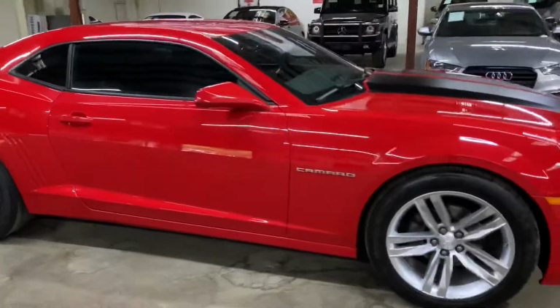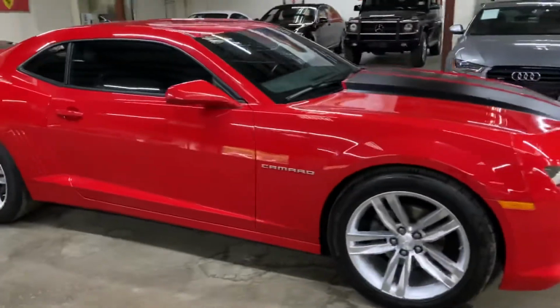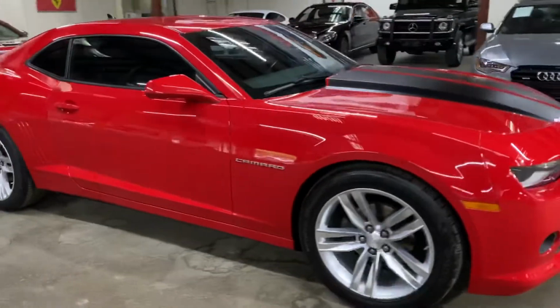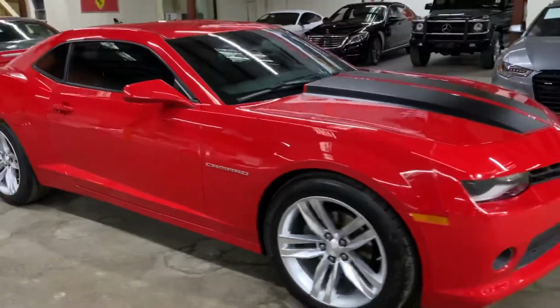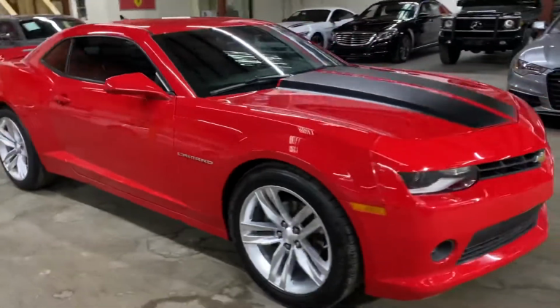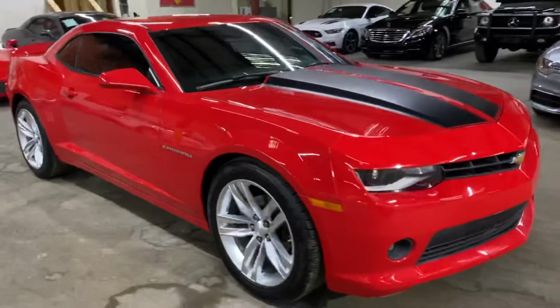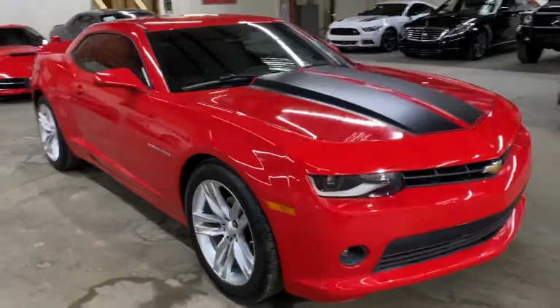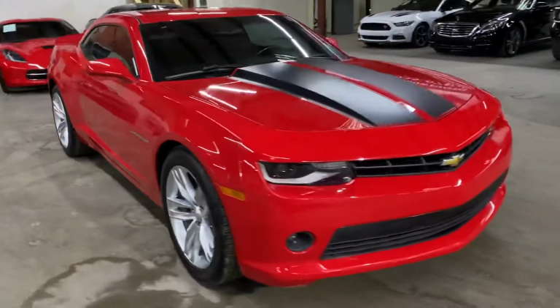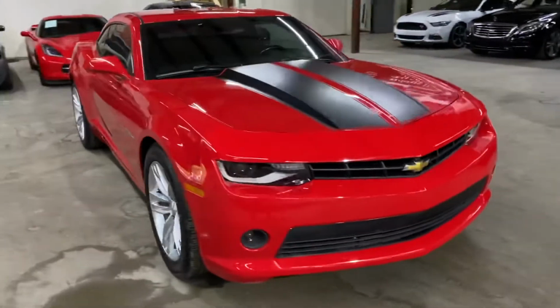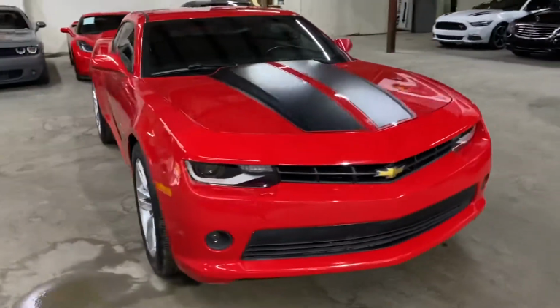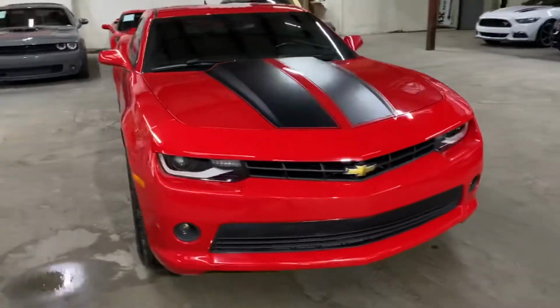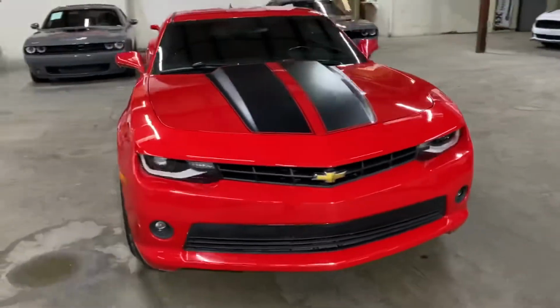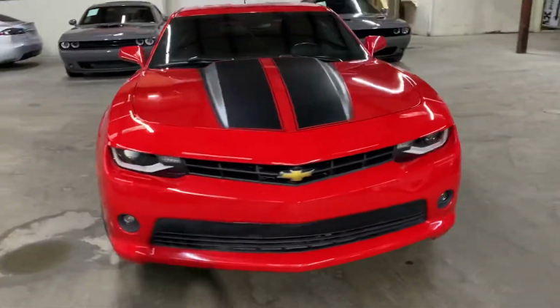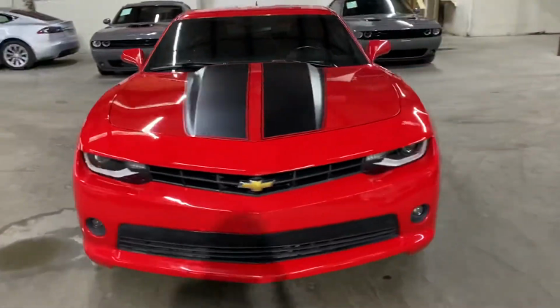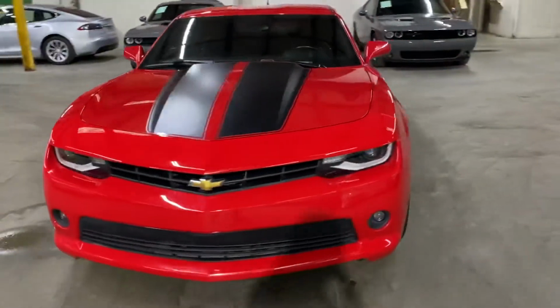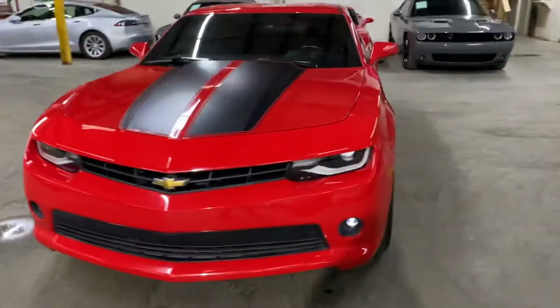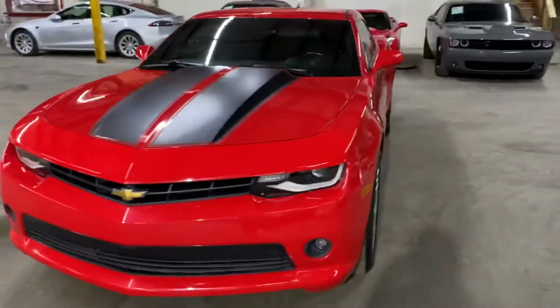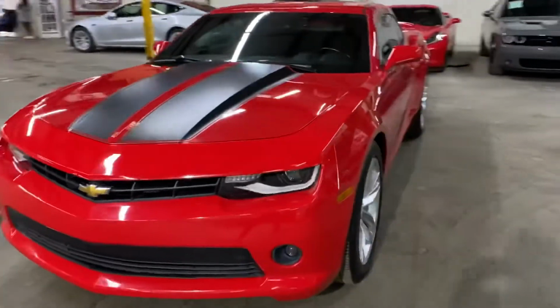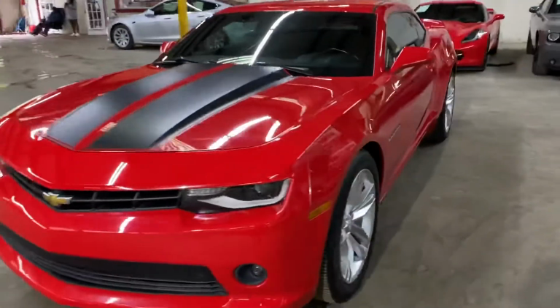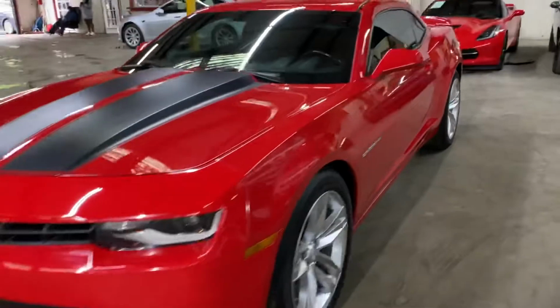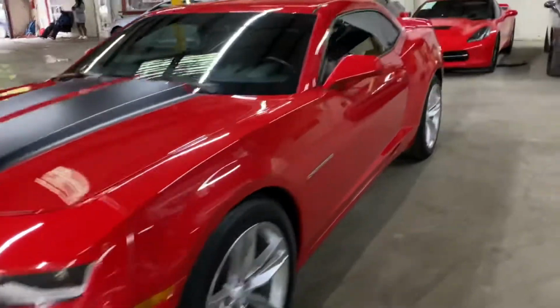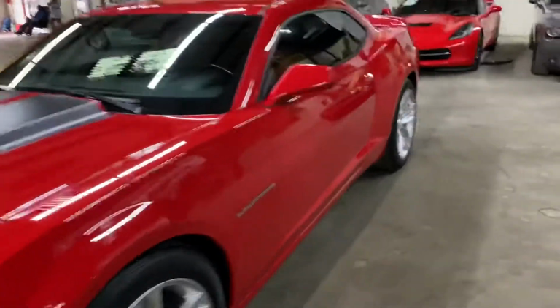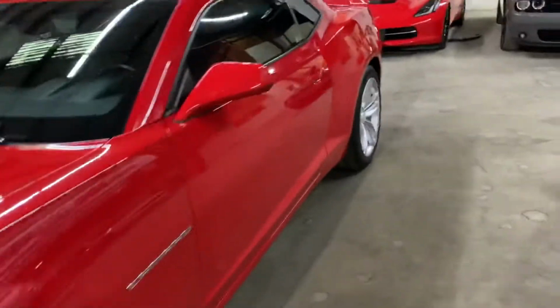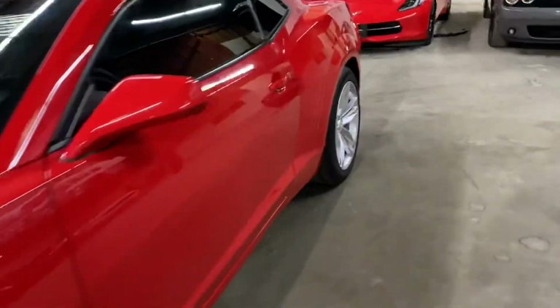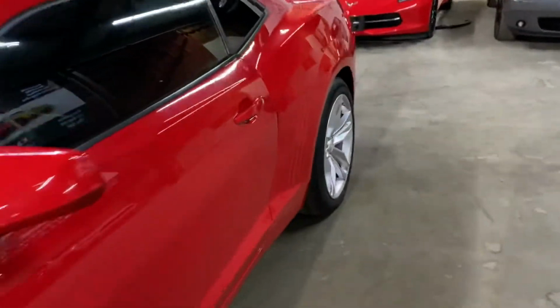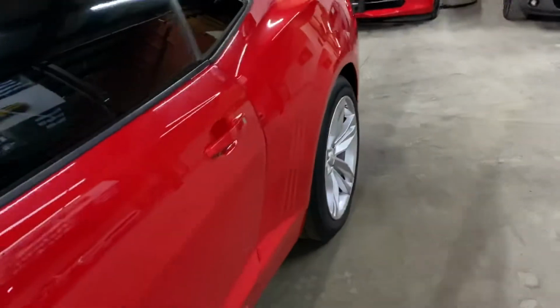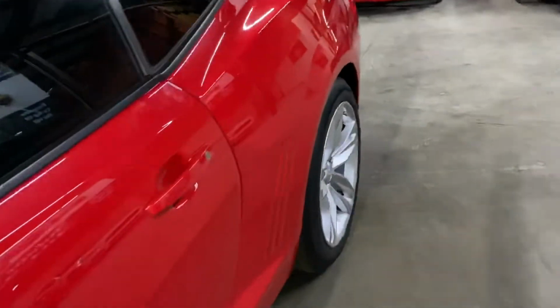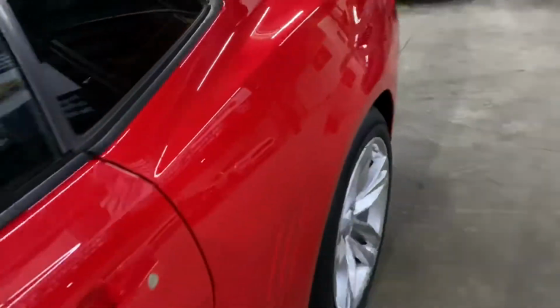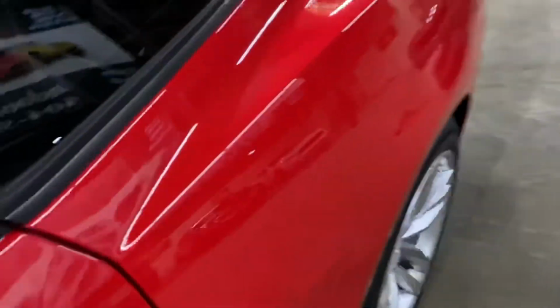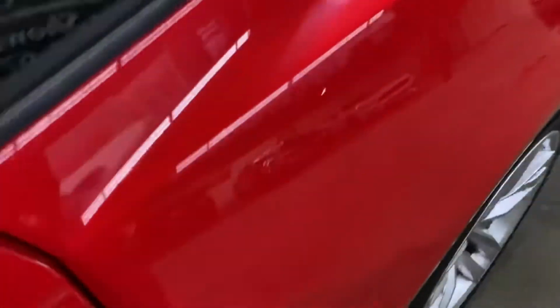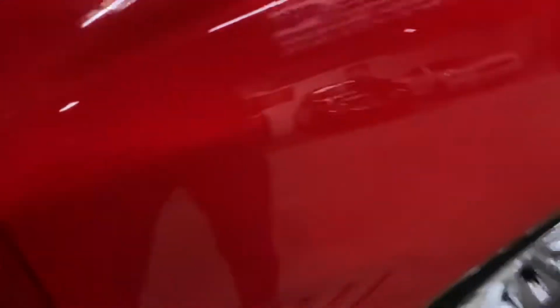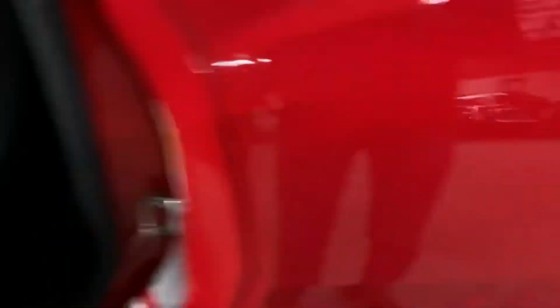I'm going to go ahead and show you the front. There you go — you can see it's in great shape. We just got this one, so go ahead and check it out here.